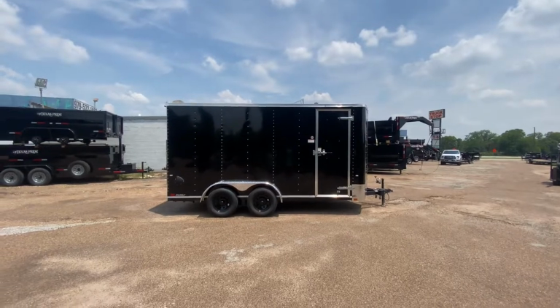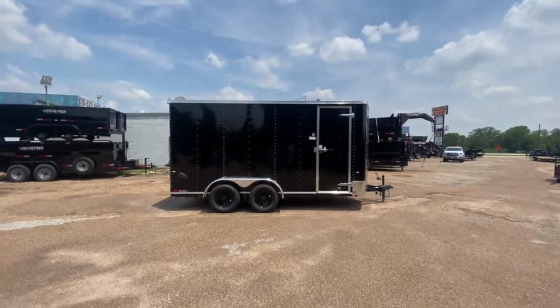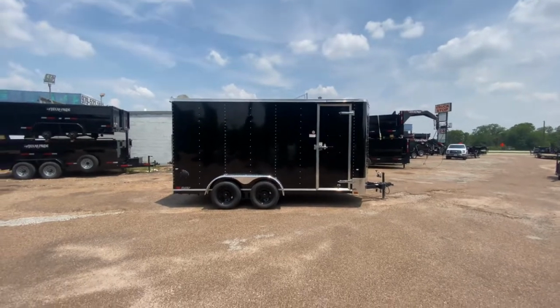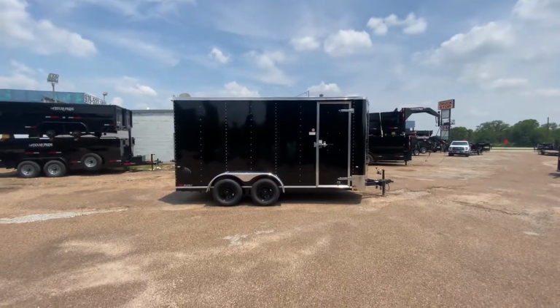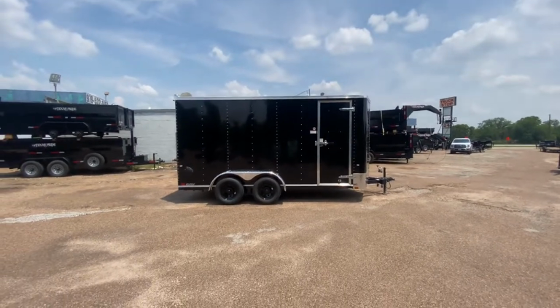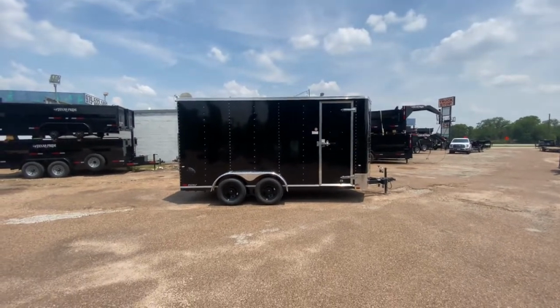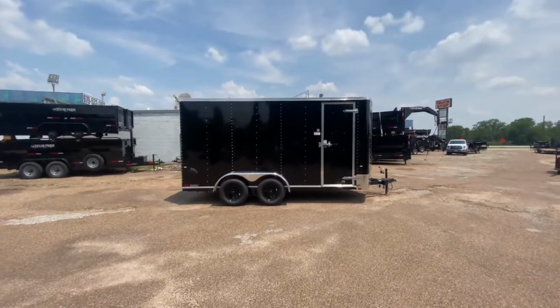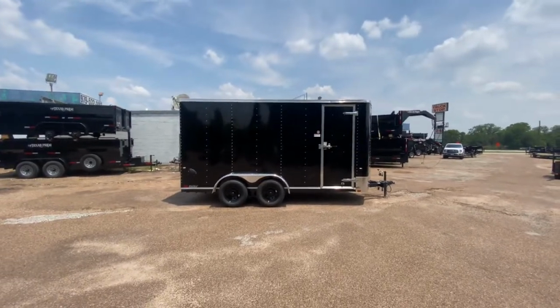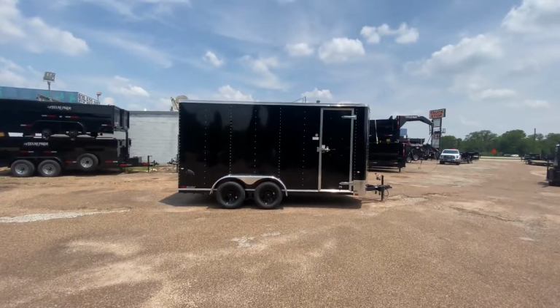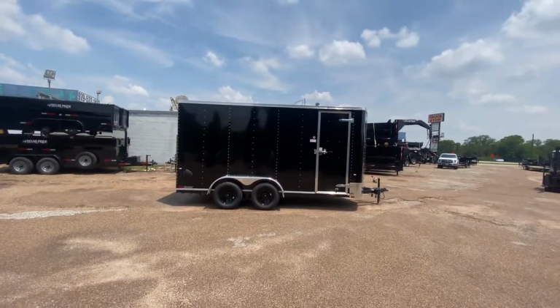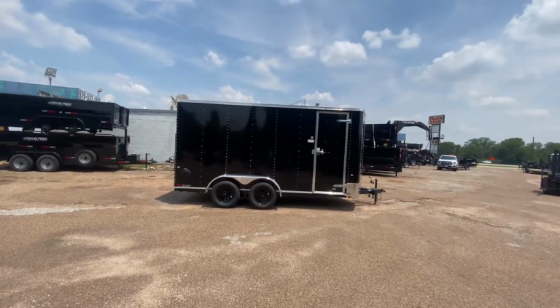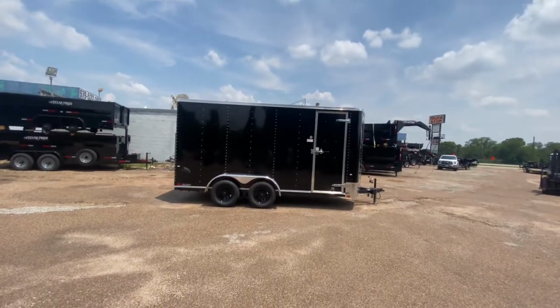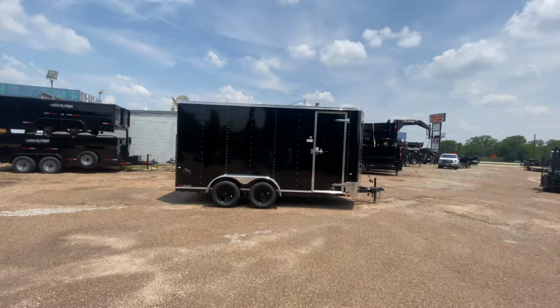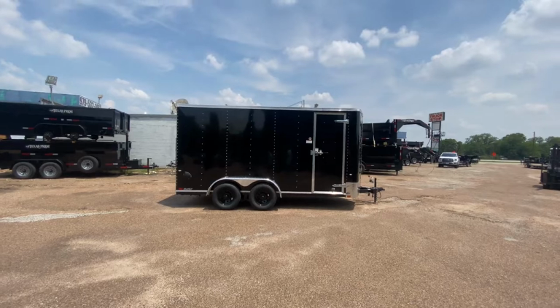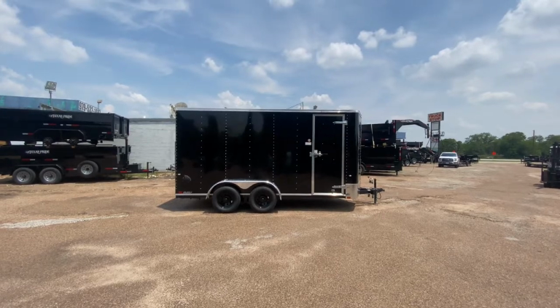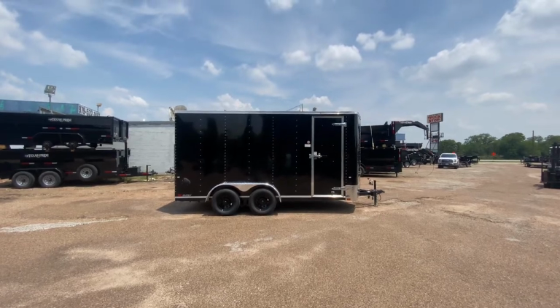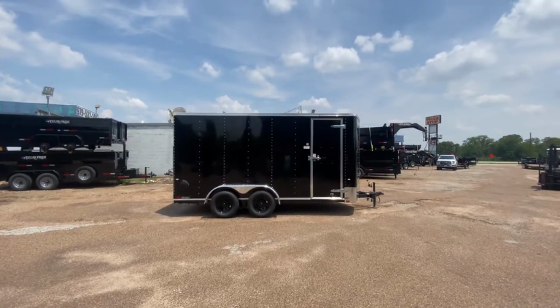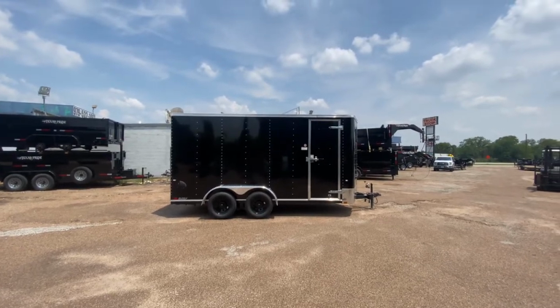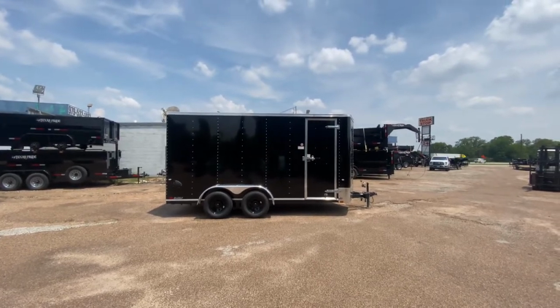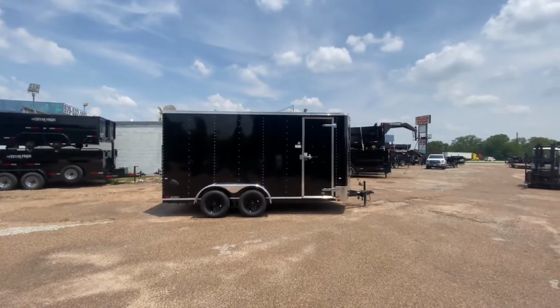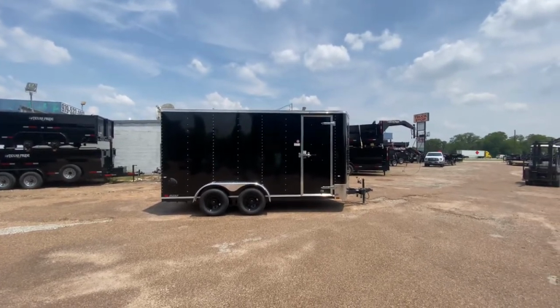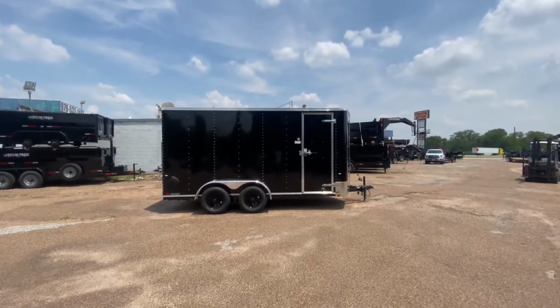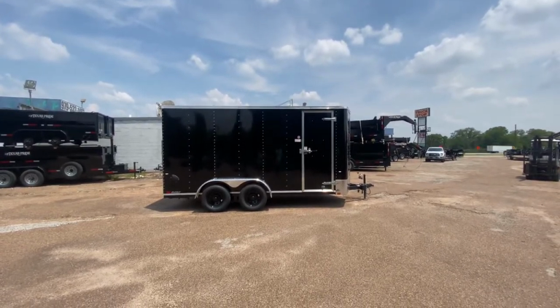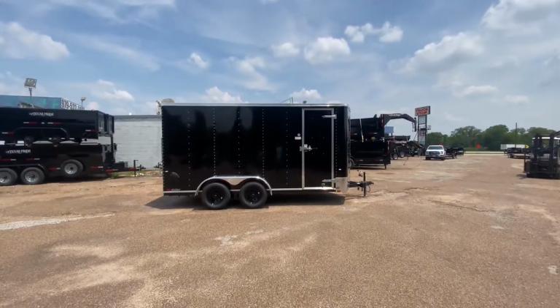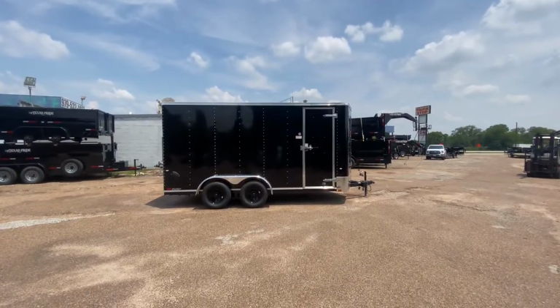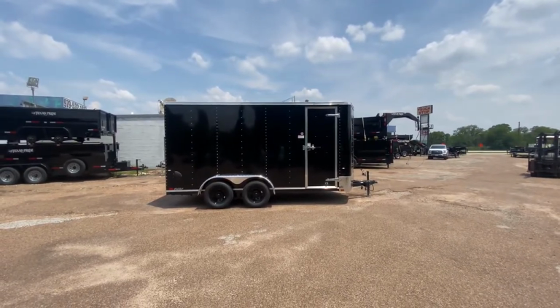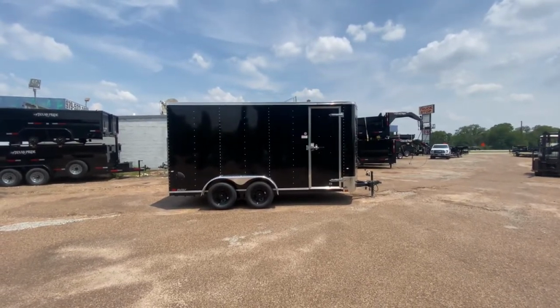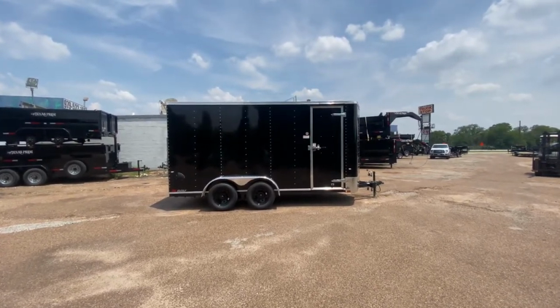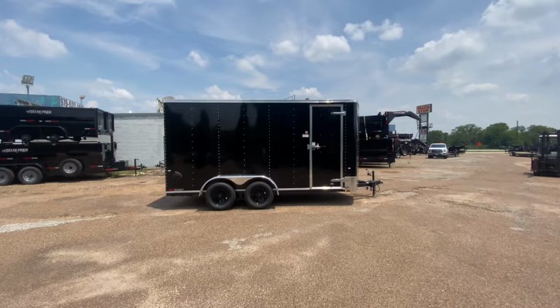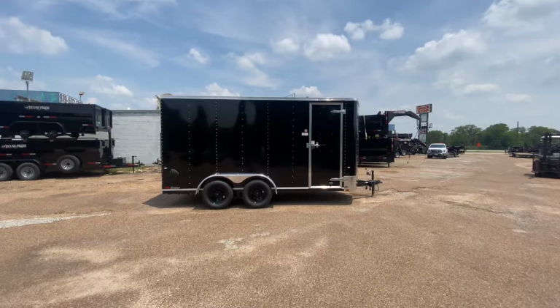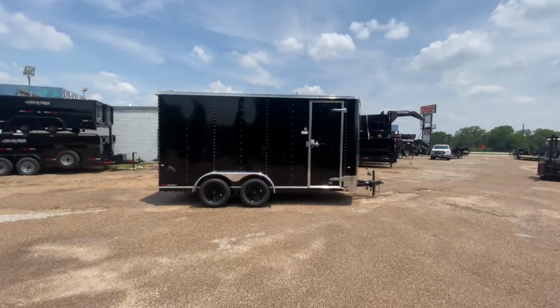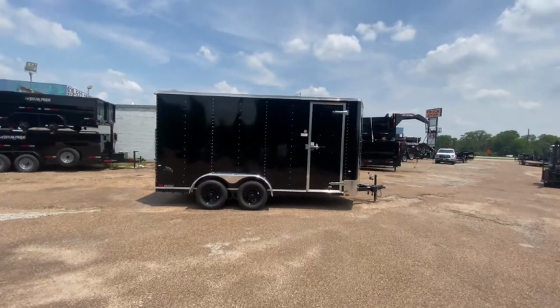Hello everybody, welcome to Trailer Place. I'm going to take a look at some new inventory that we've received on the lot with you guys today. What we're going to be taking a look at here first is the 7 by 16 Cargo Craft enclosed V-nose trailer.